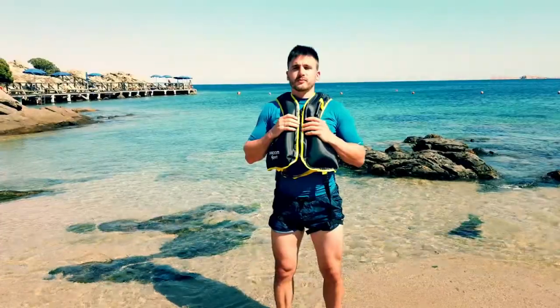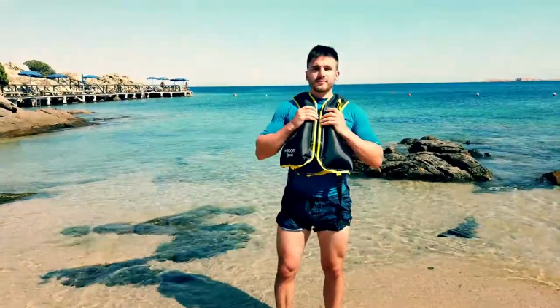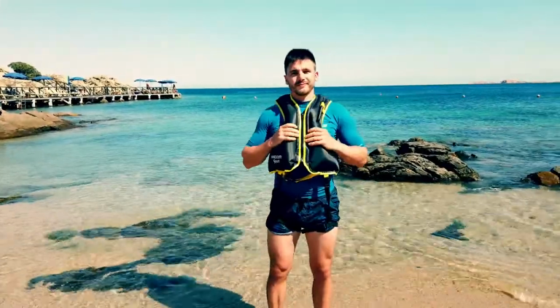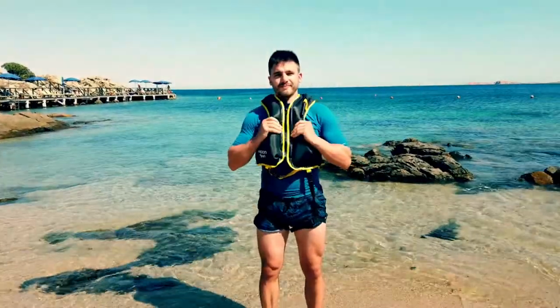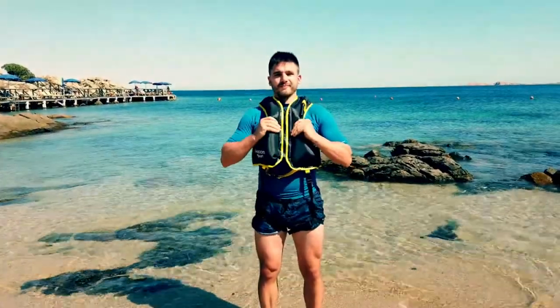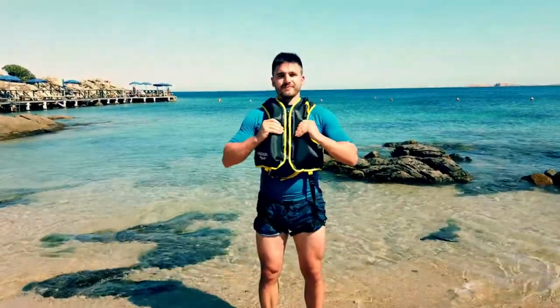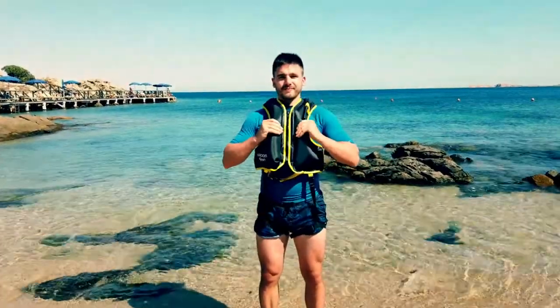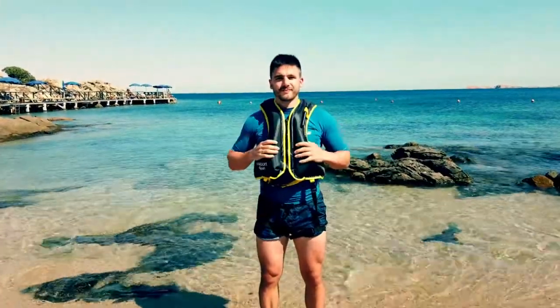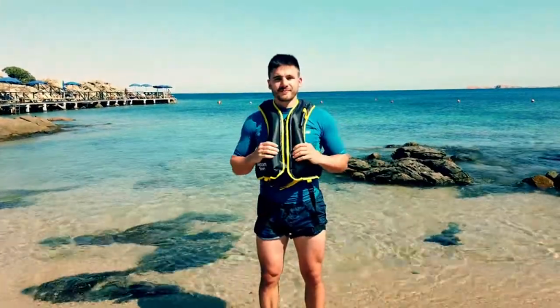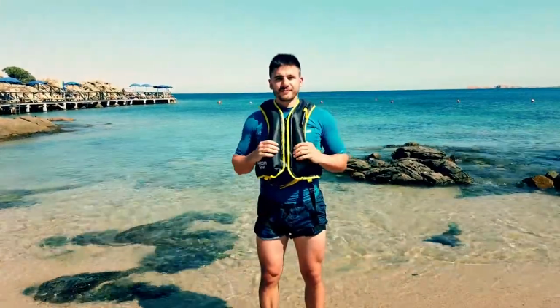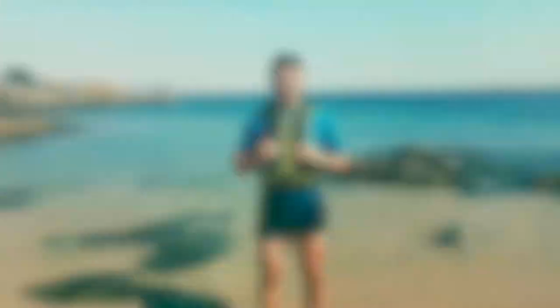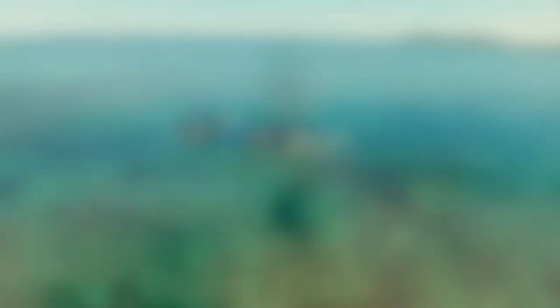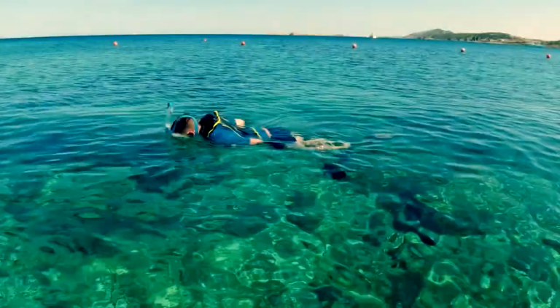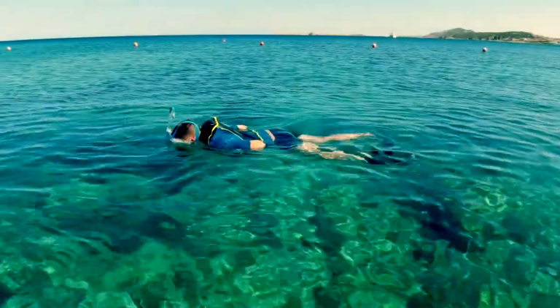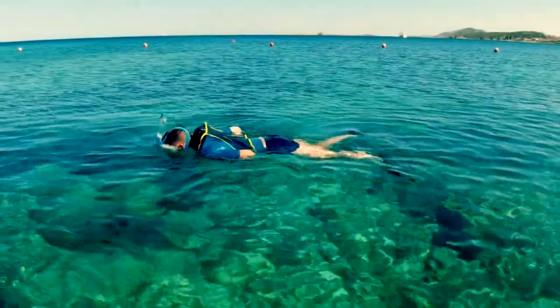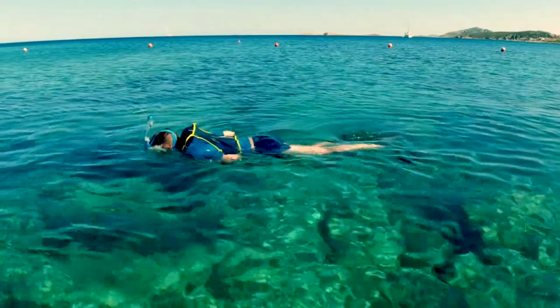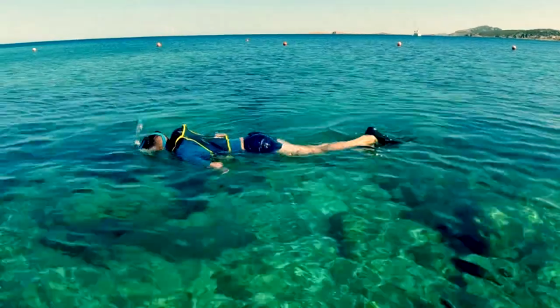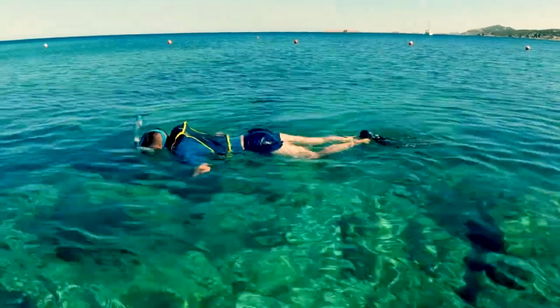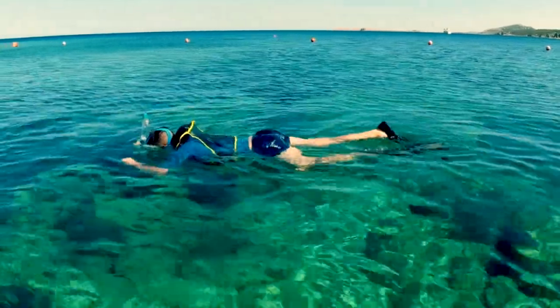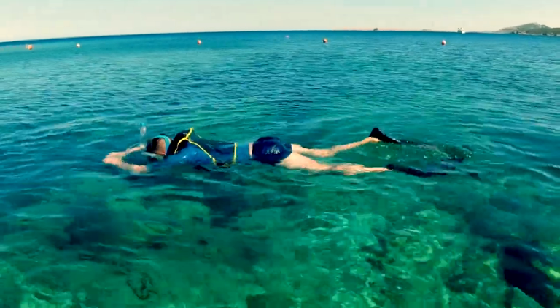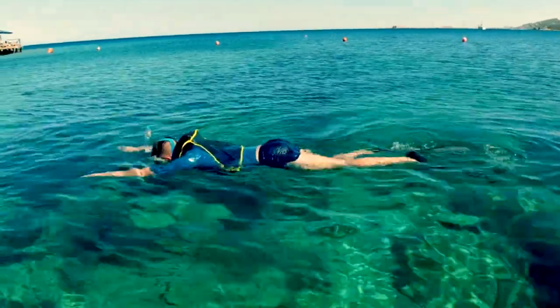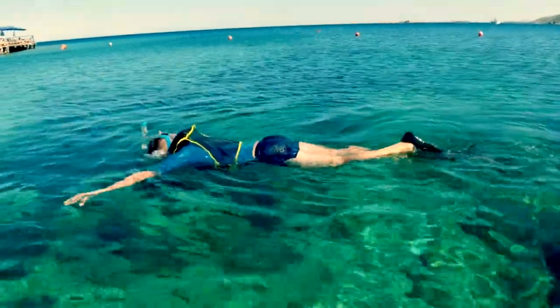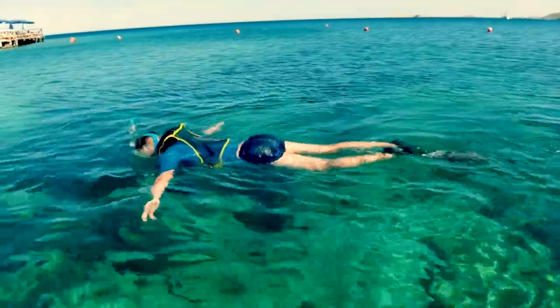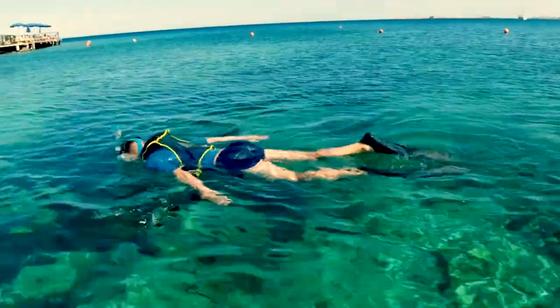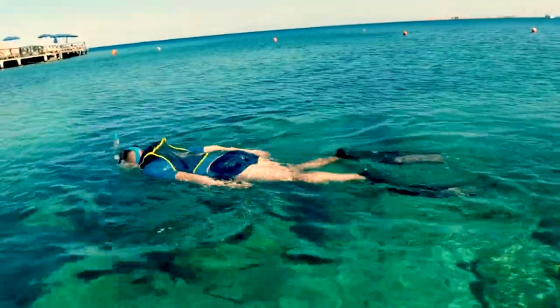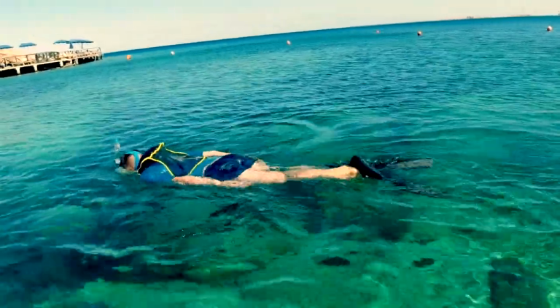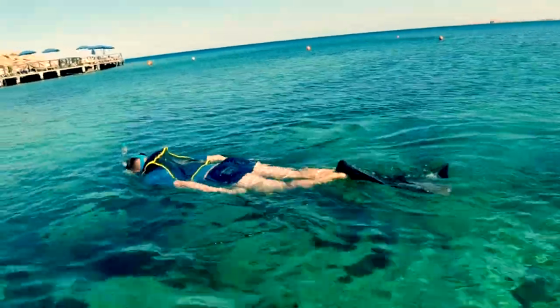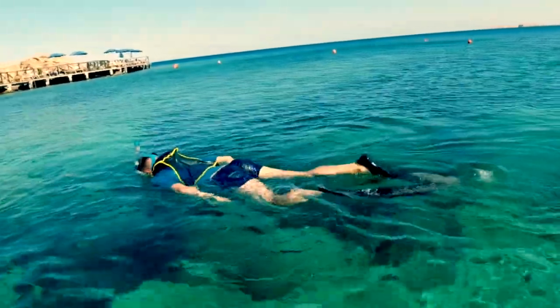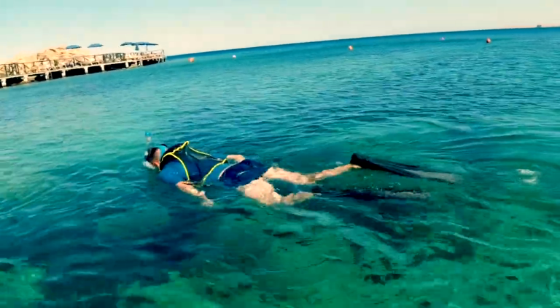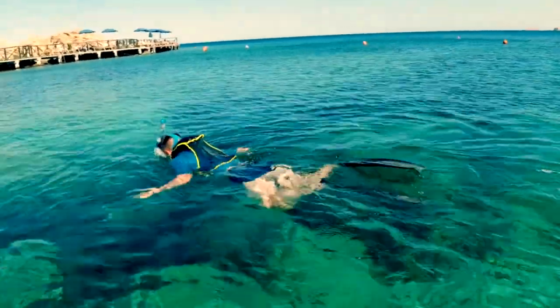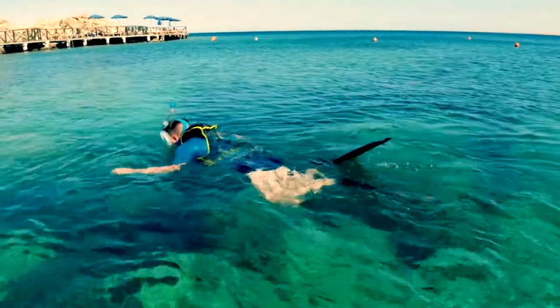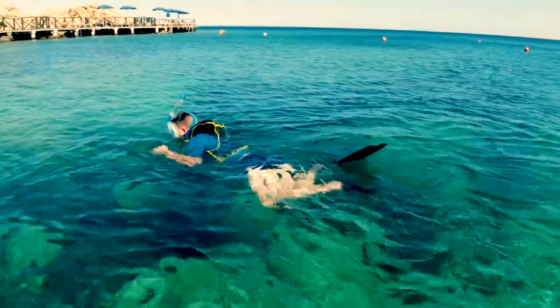Let's take a look at the product in action. The snorkel vest is available on Amazon.com. You can find the link in the video description. Enjoy snorkeling.